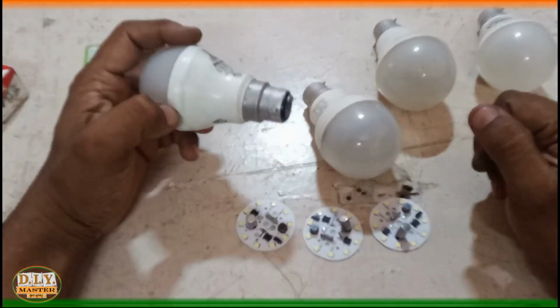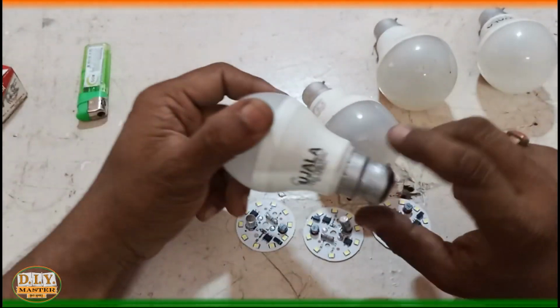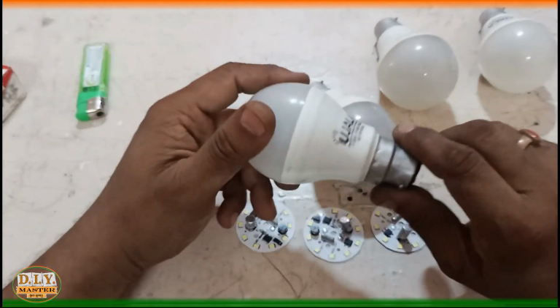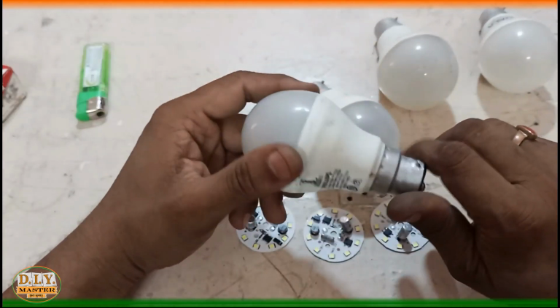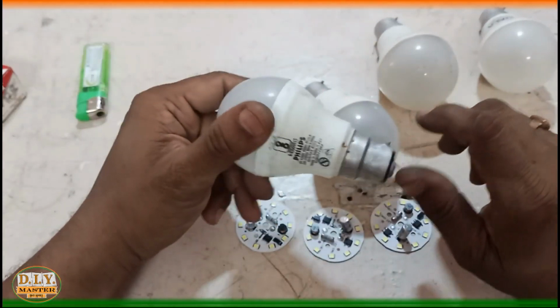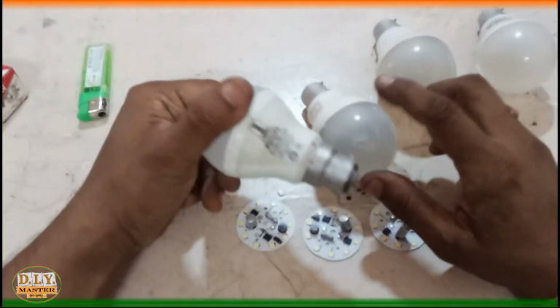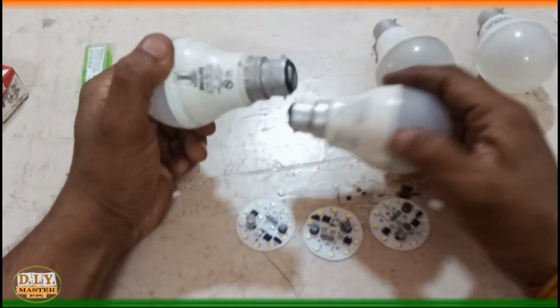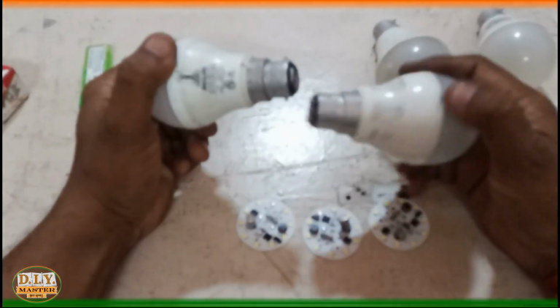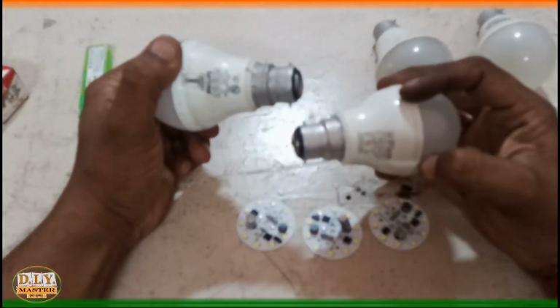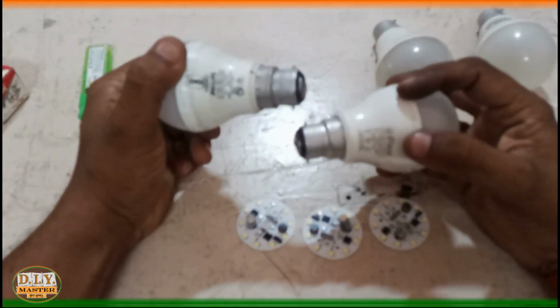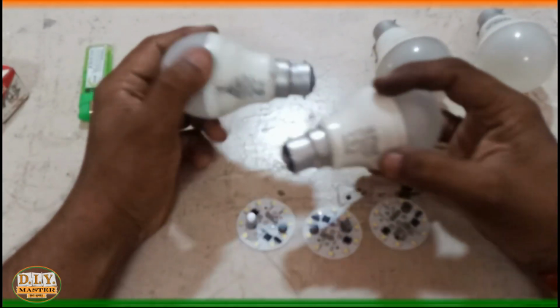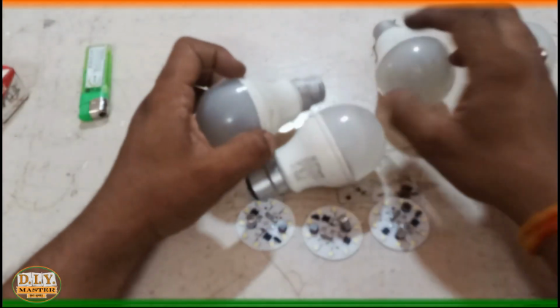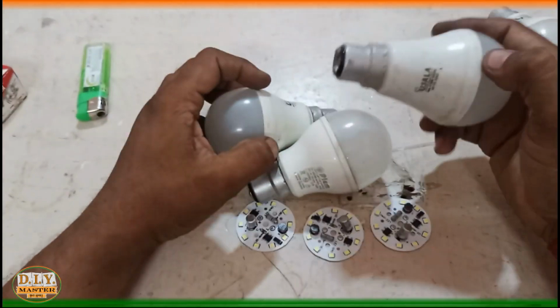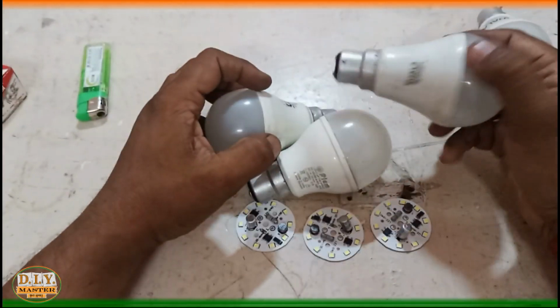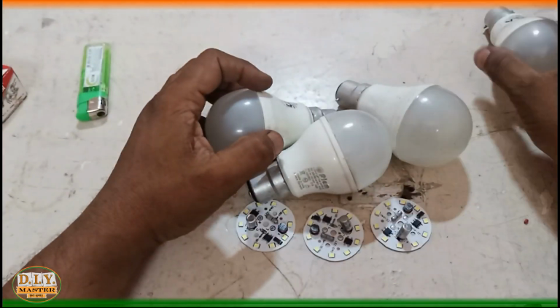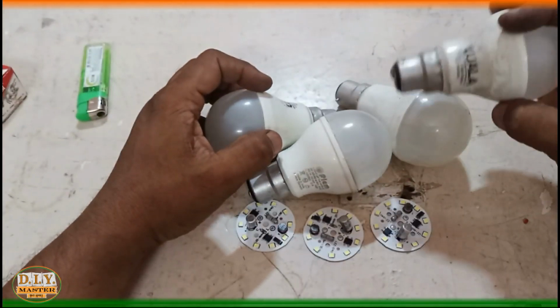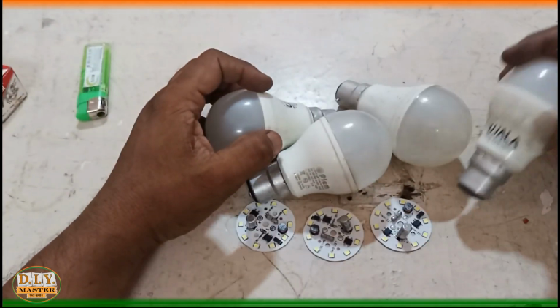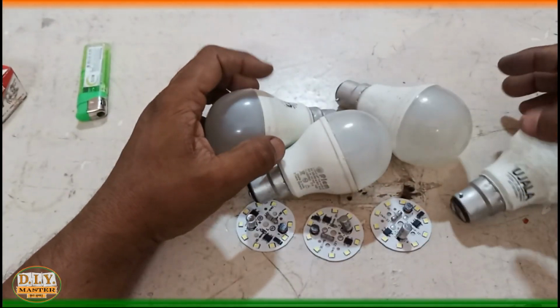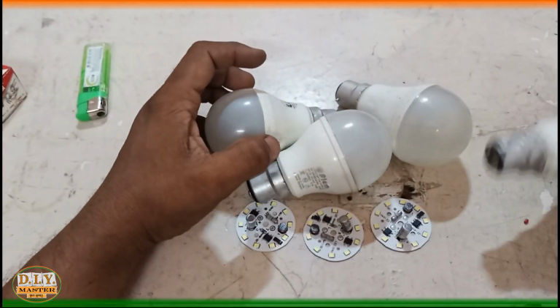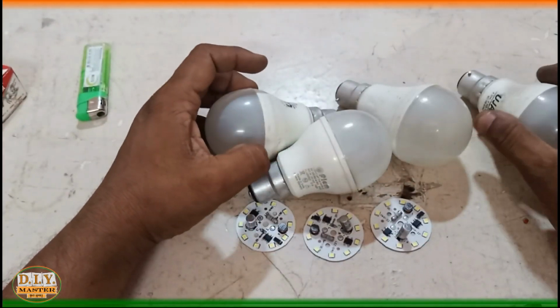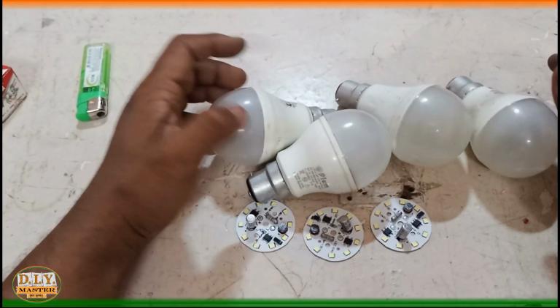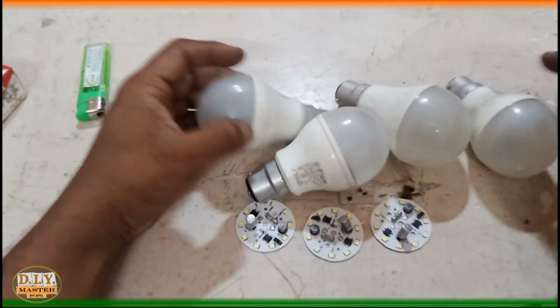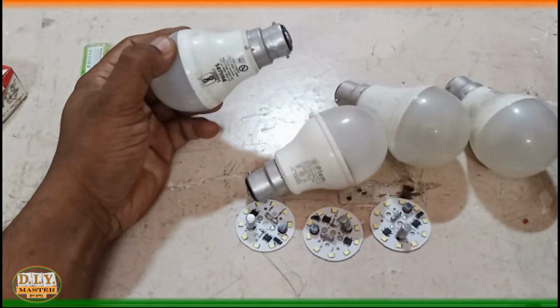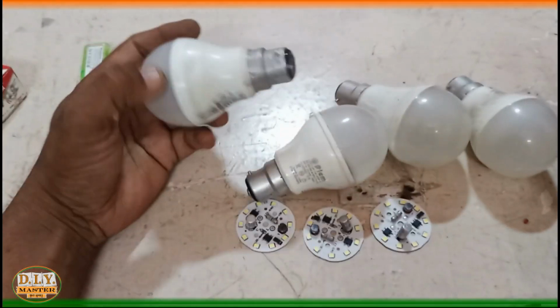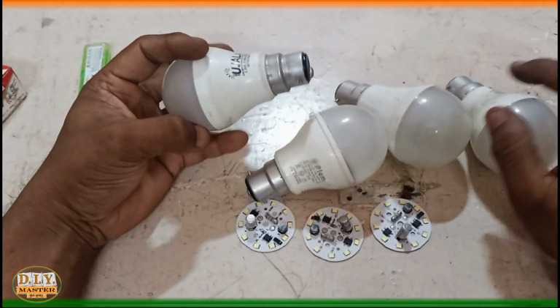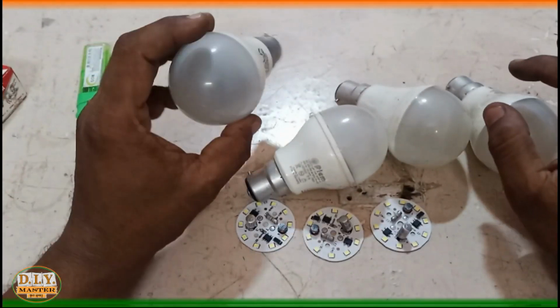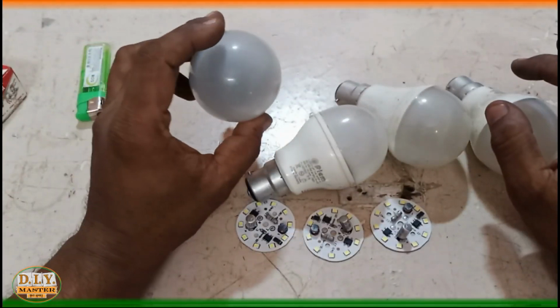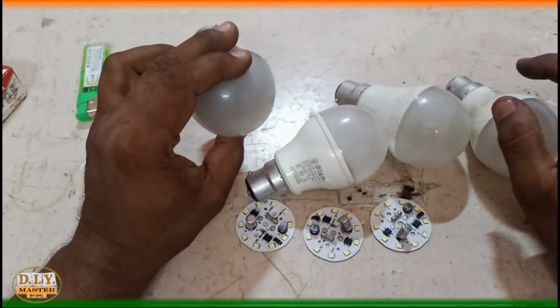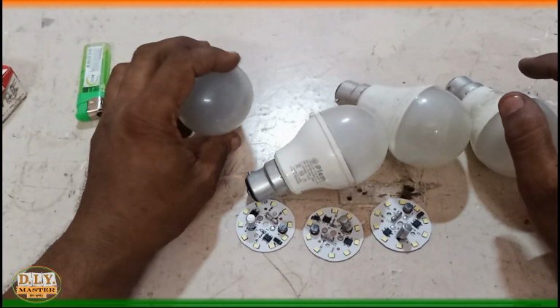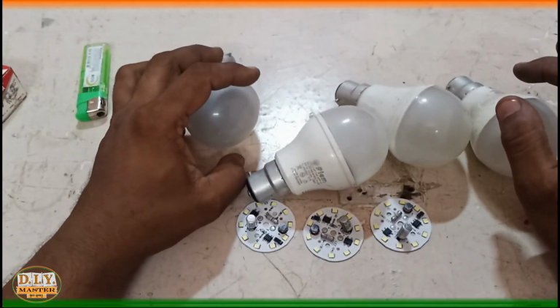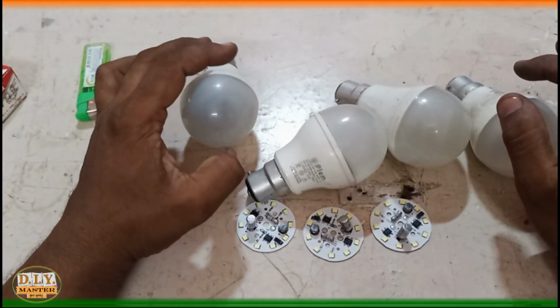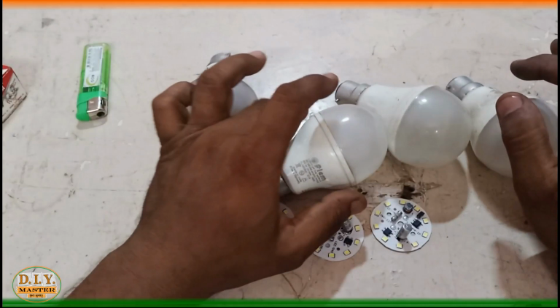In the market we have lots of companies like Philips, Palm, Kojala, Surya, and so many others which provide these wonderful LEDs with one year warranty. But after one year these bulbs stop working.